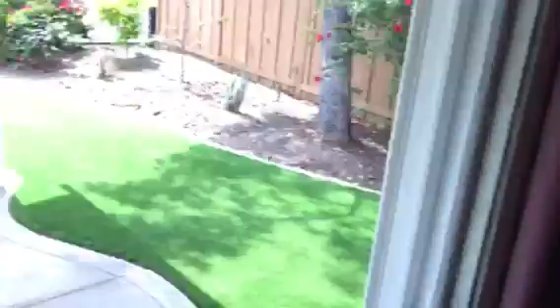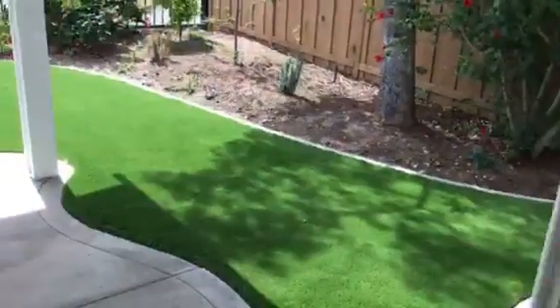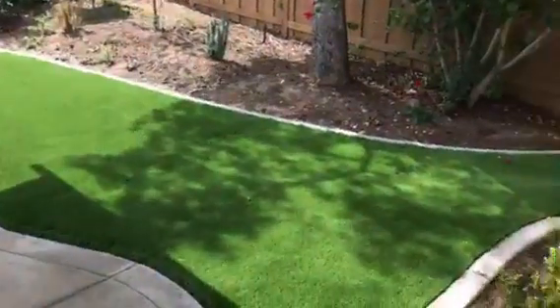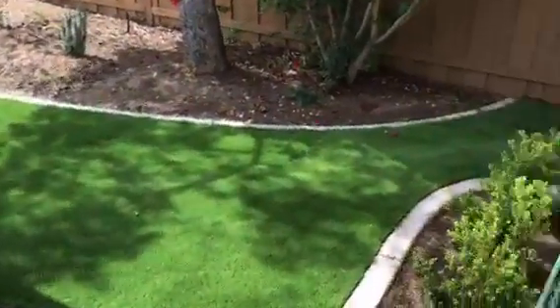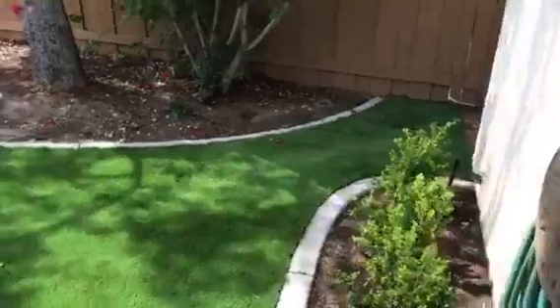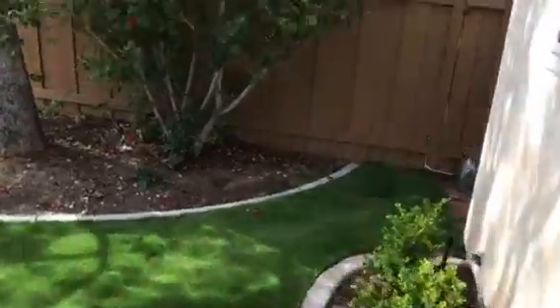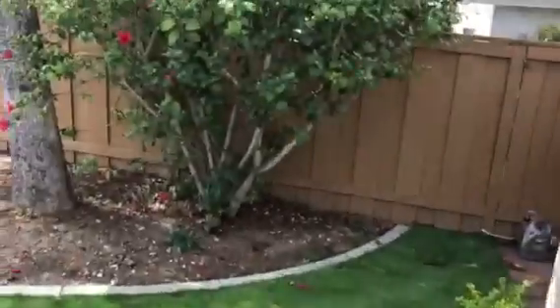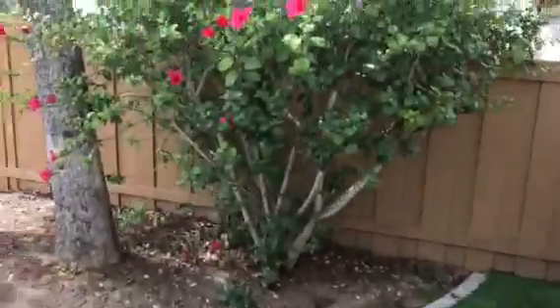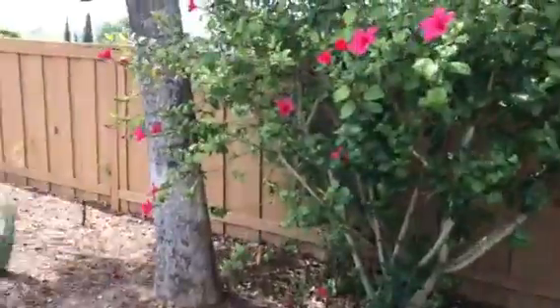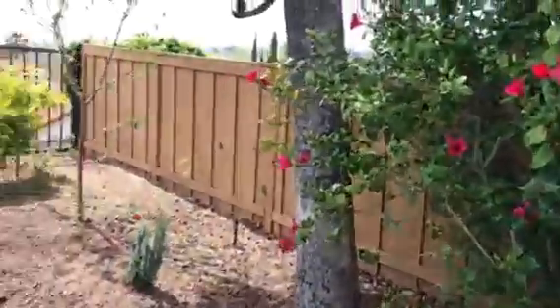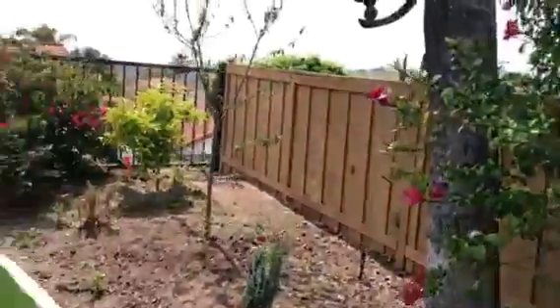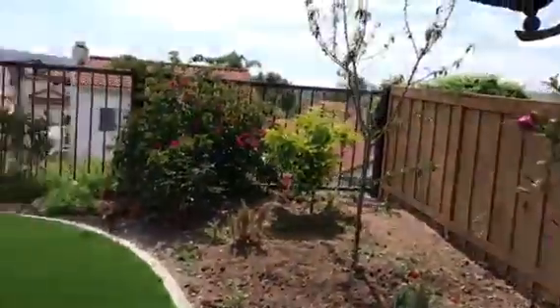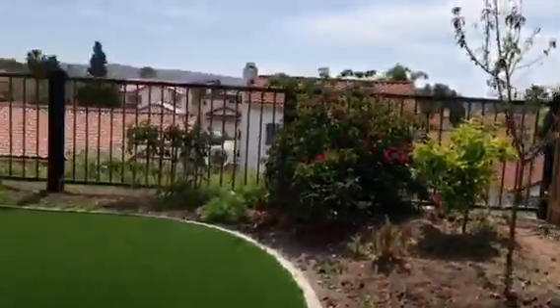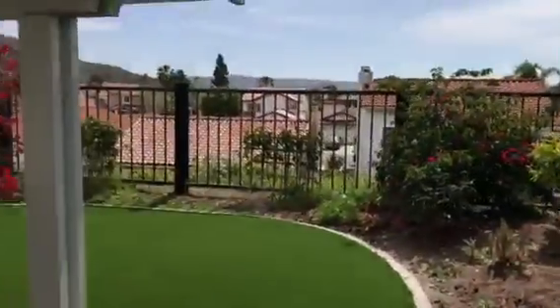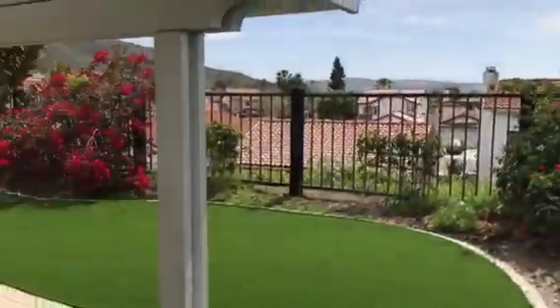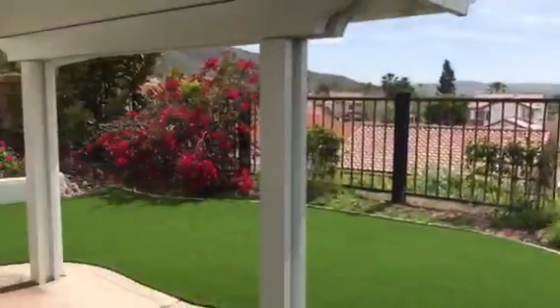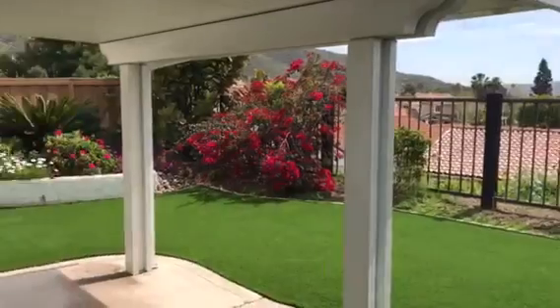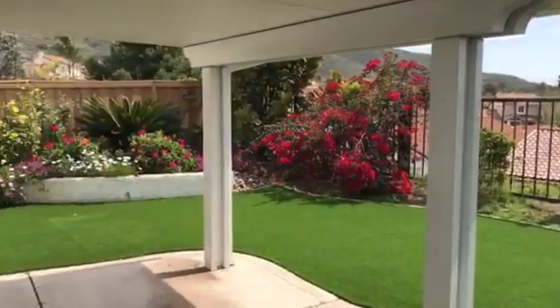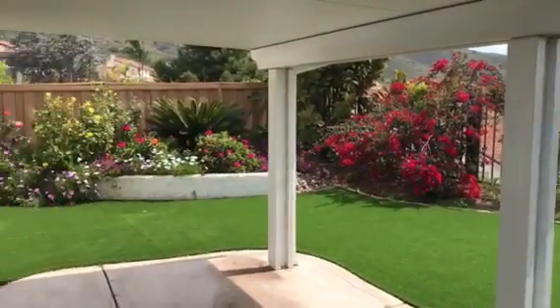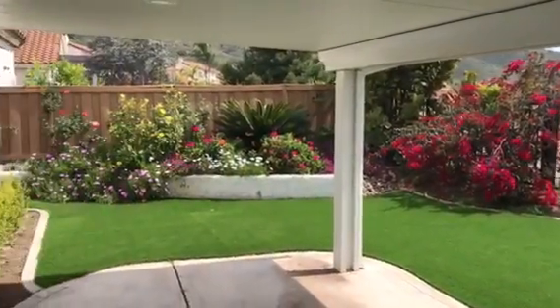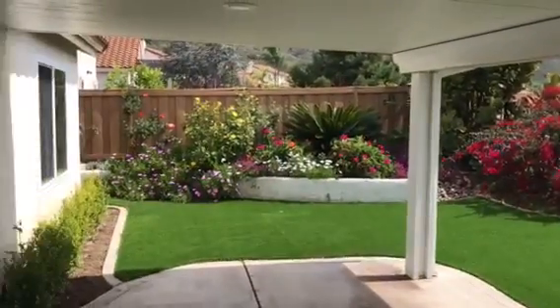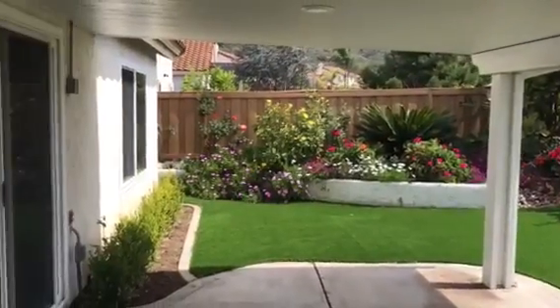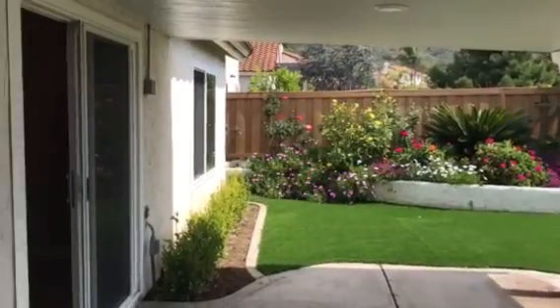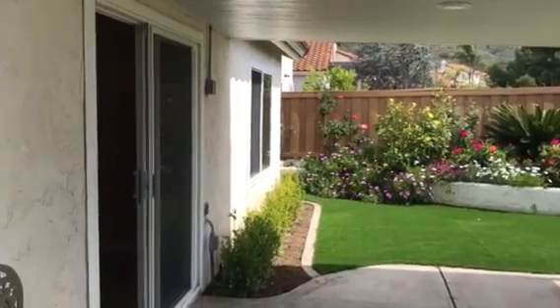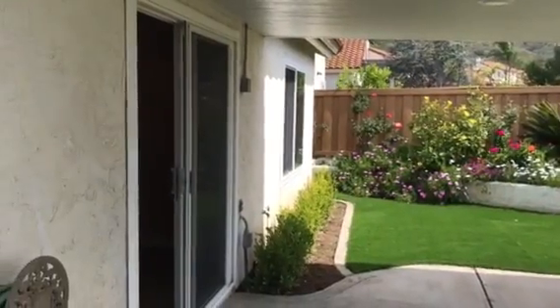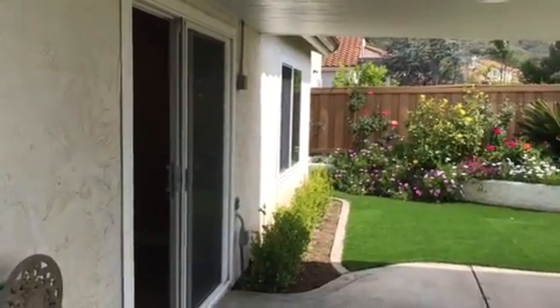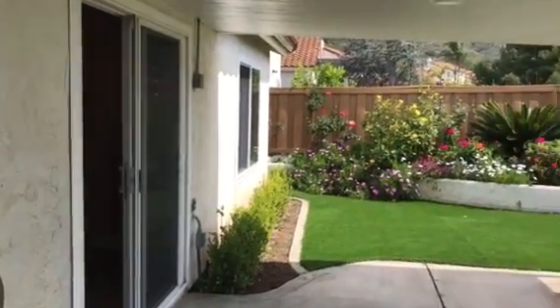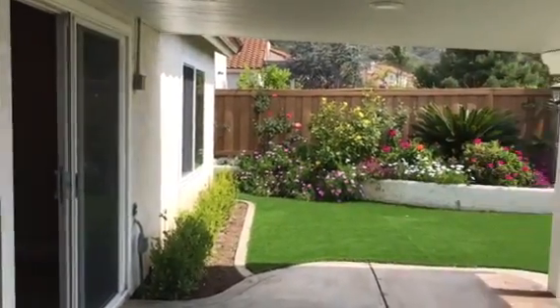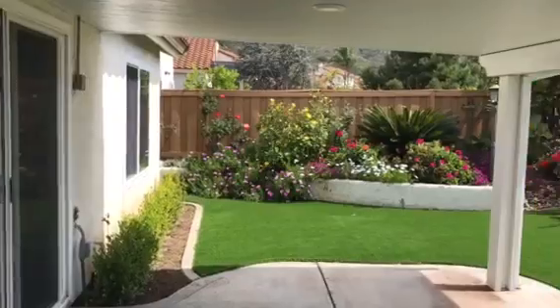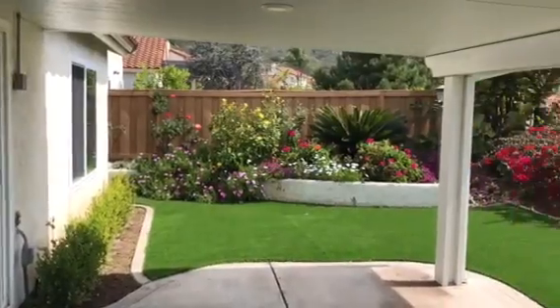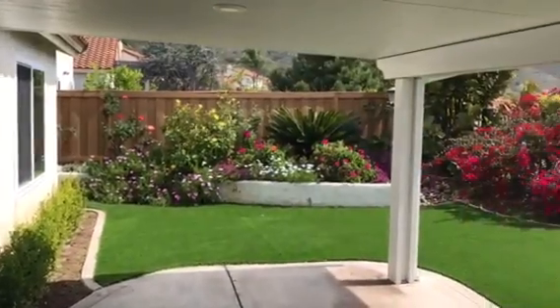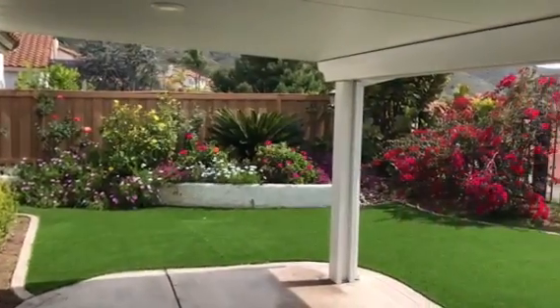Take a look outside here. This is the backyard — nice patio, nice and bright.